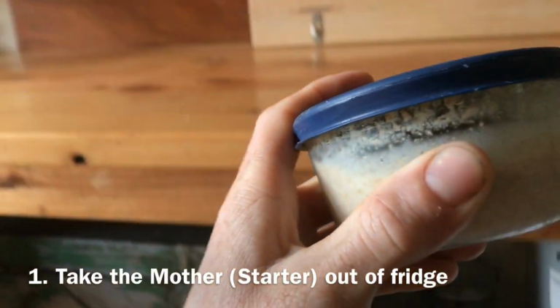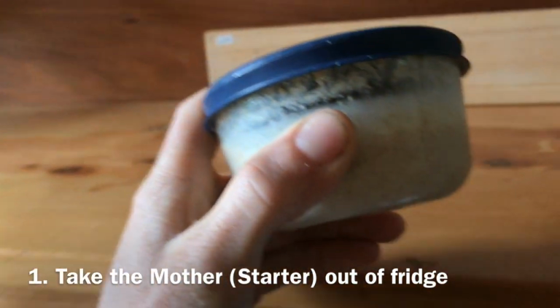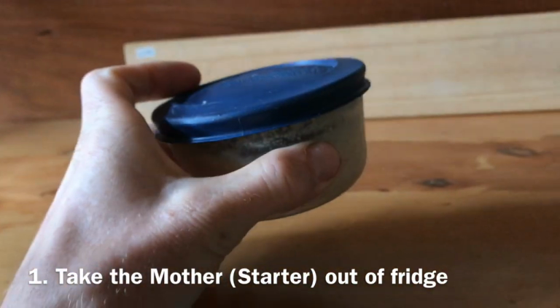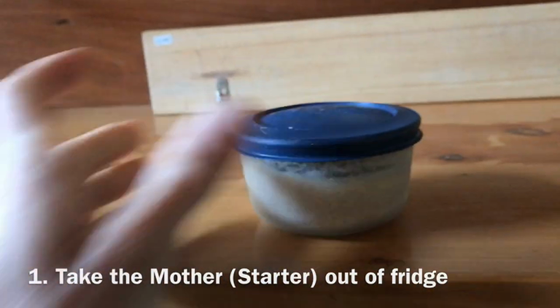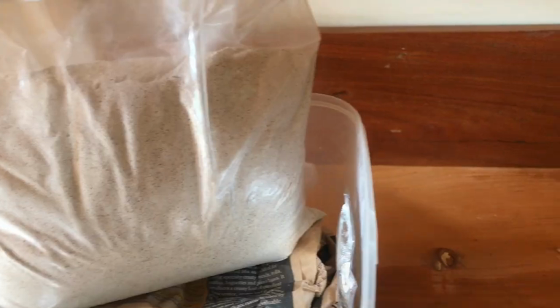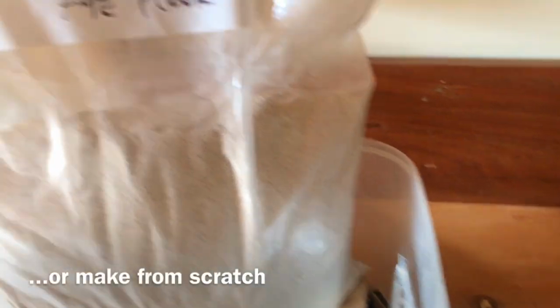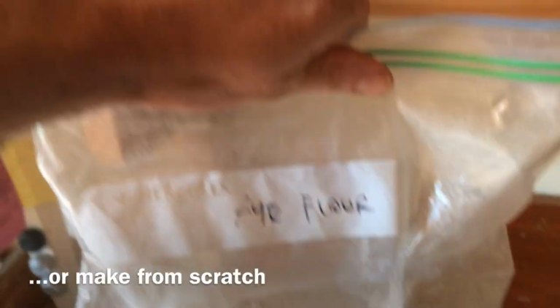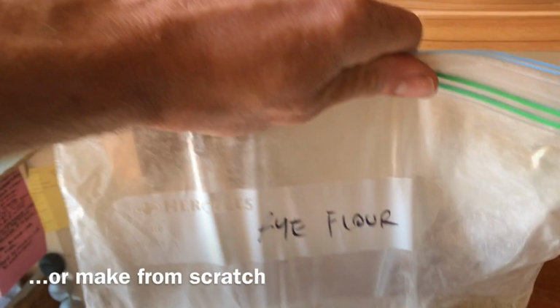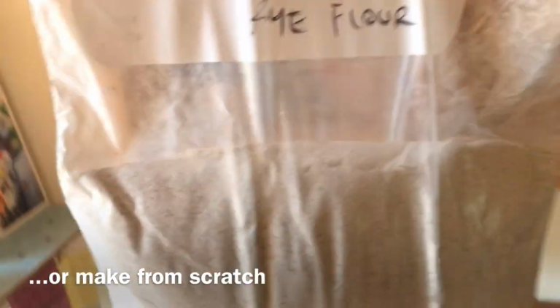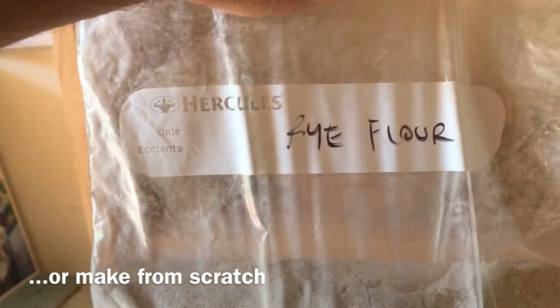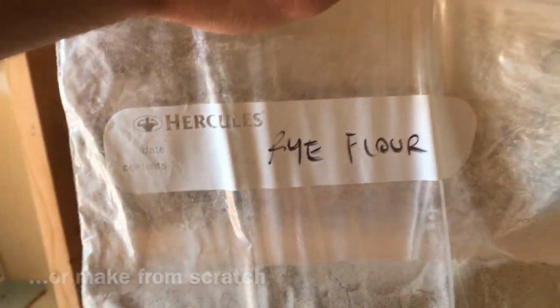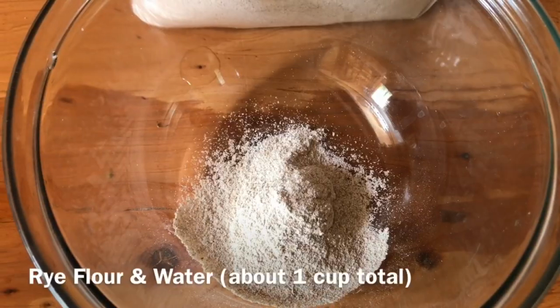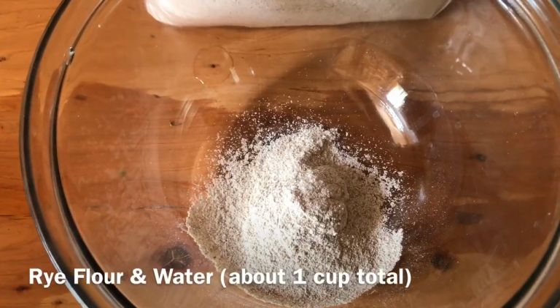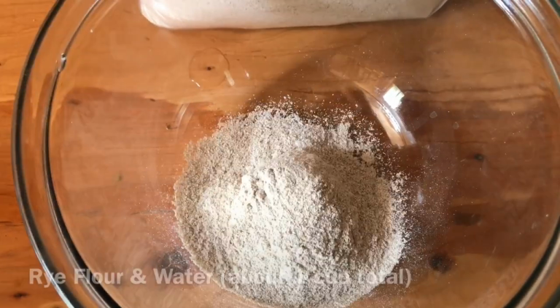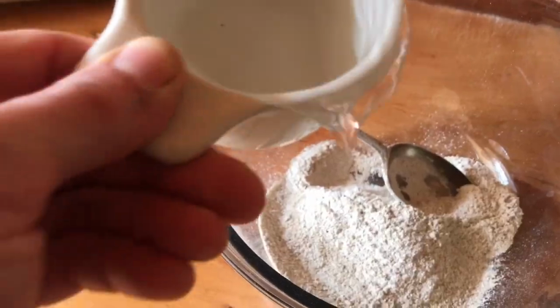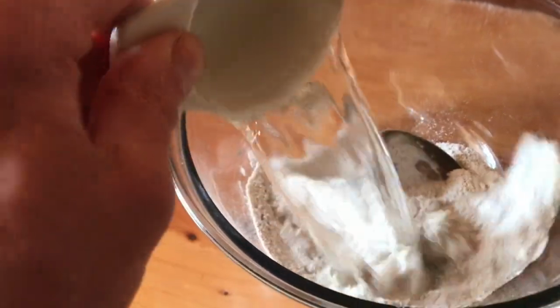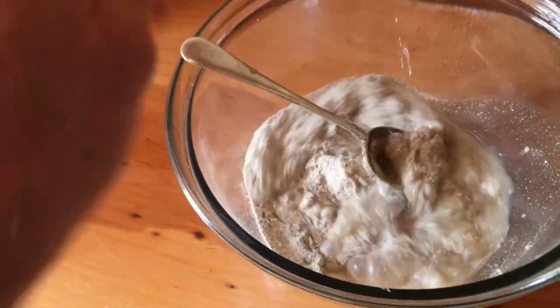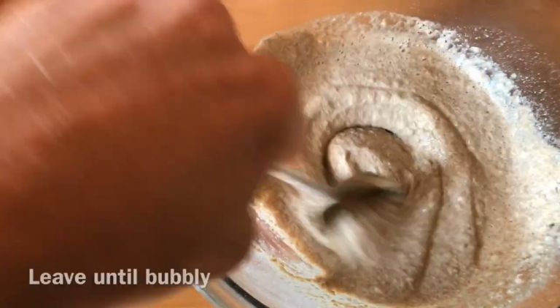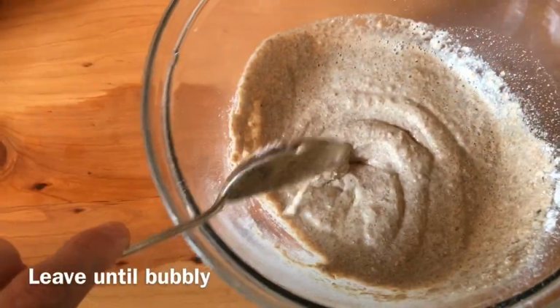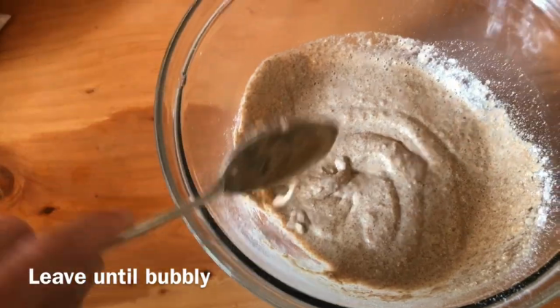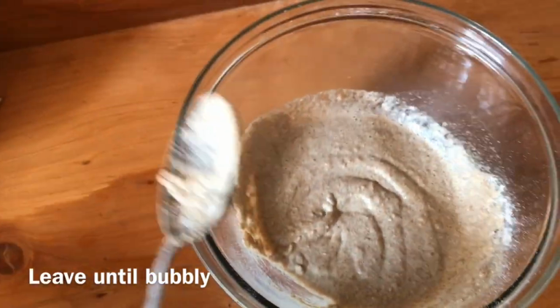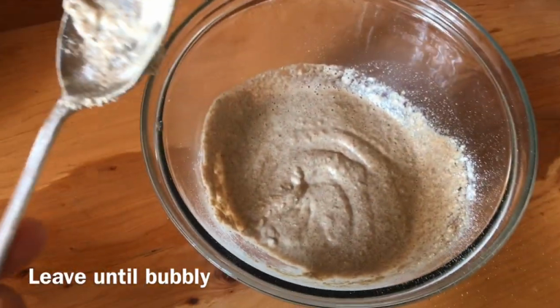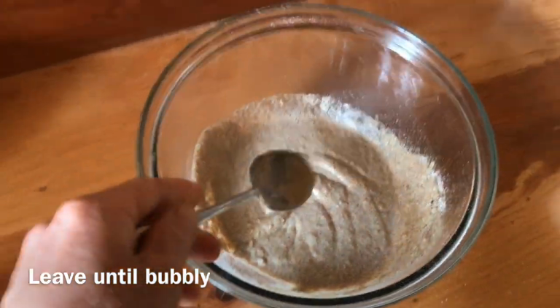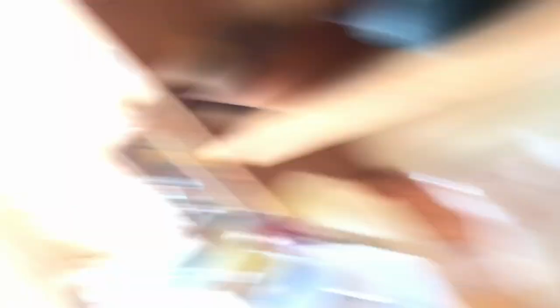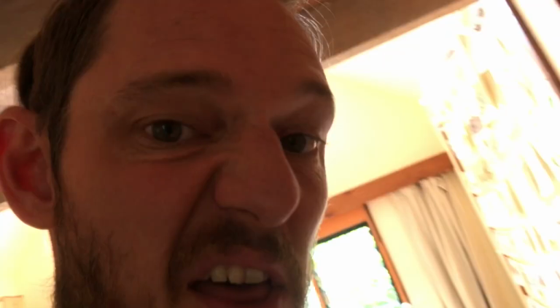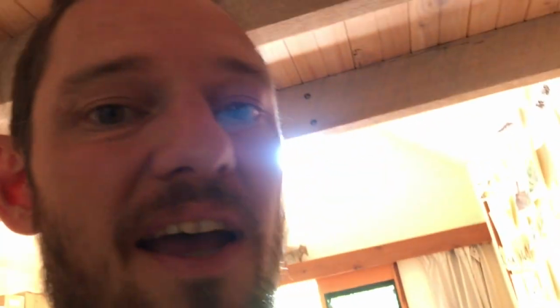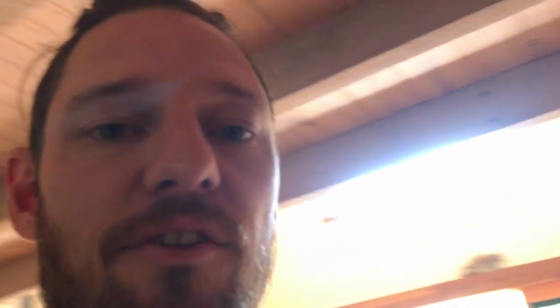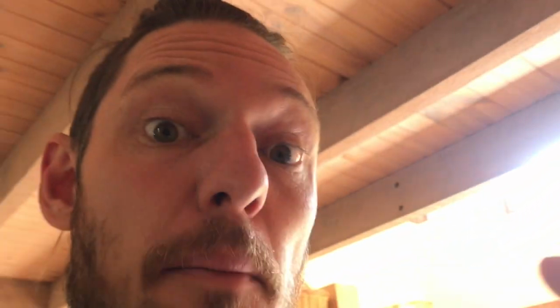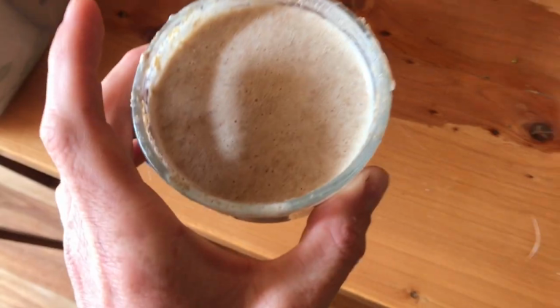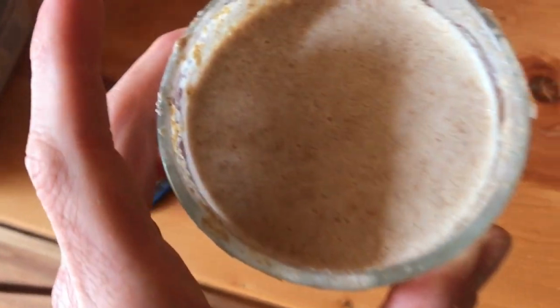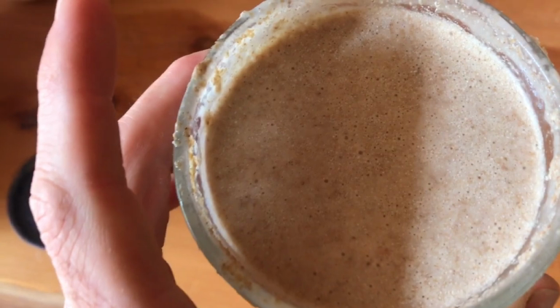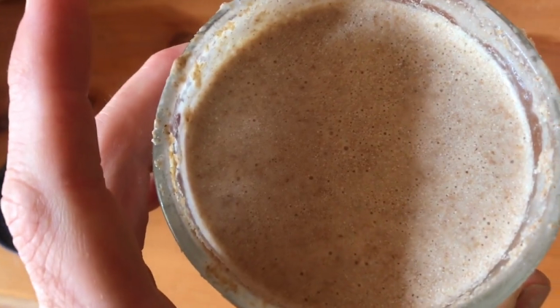I keep my mother in the fridge. If you want to make a mother from scratch, get some rye flour, about a cup, and some warm water. Just leave that on the bench for about three days or until it starts bubbling. But here's one we prepared earlier.